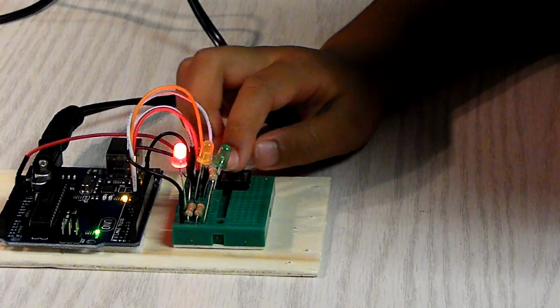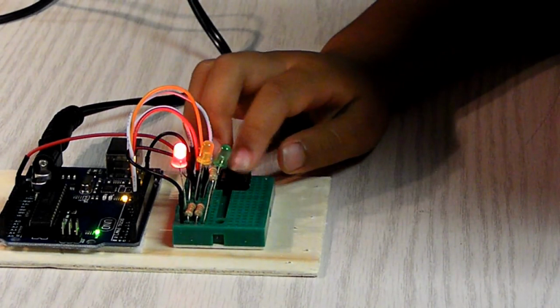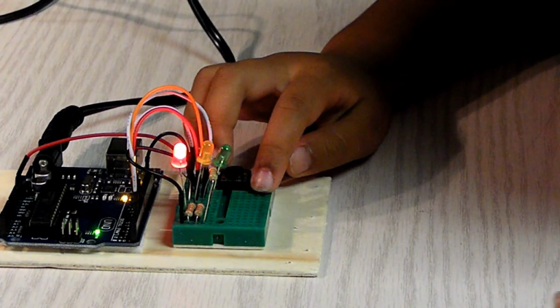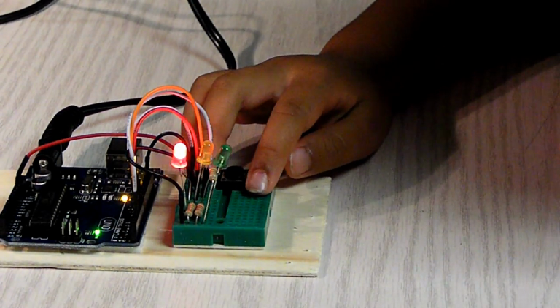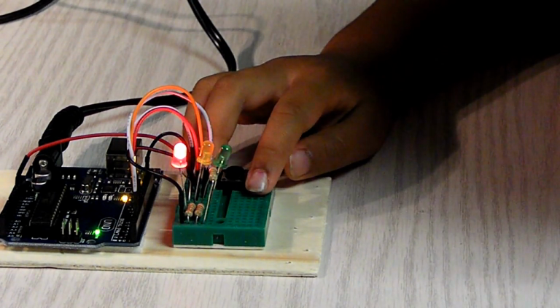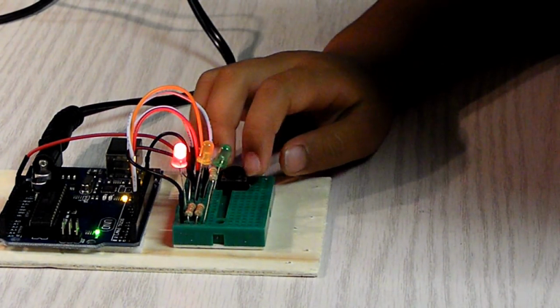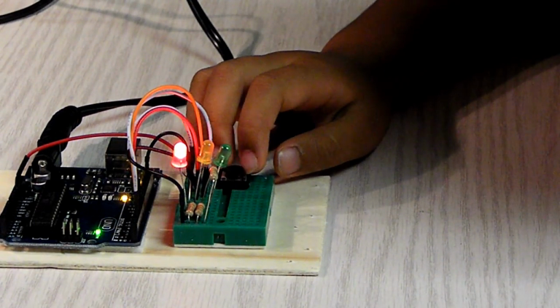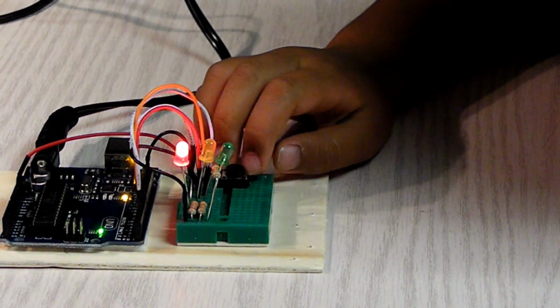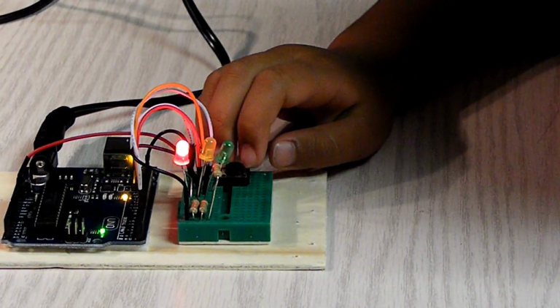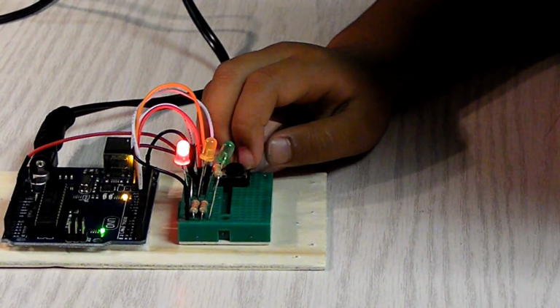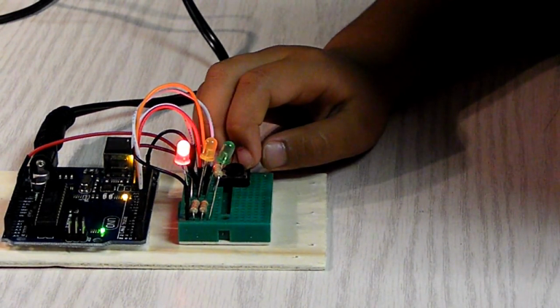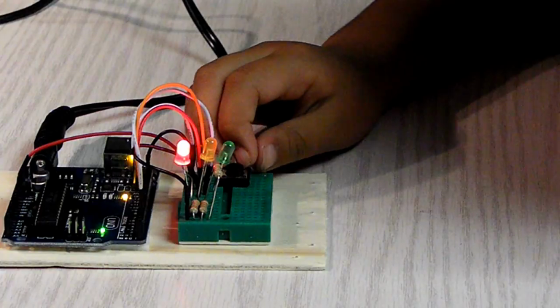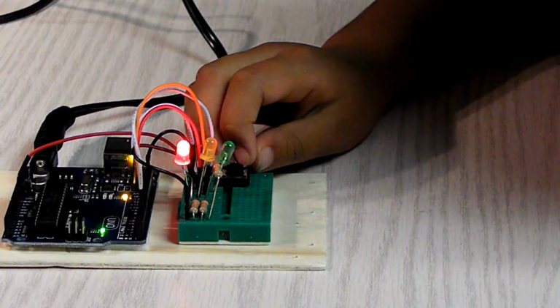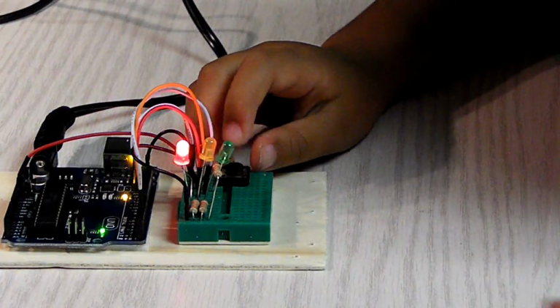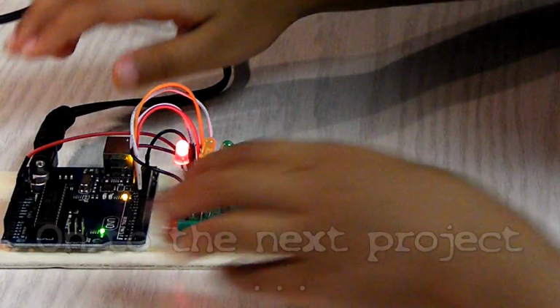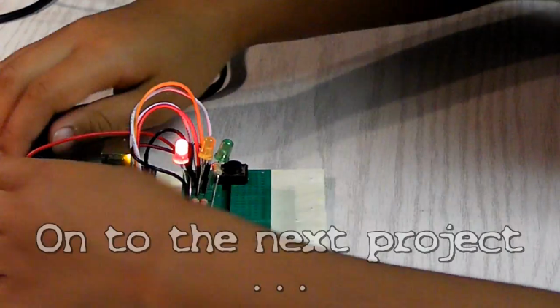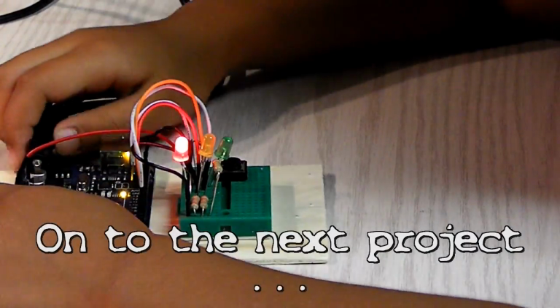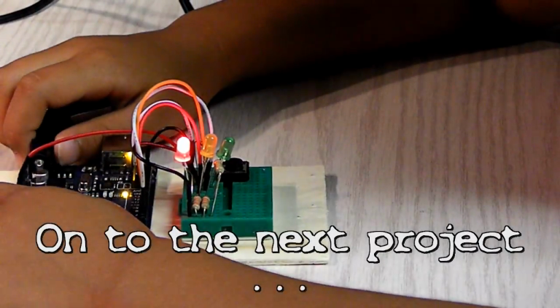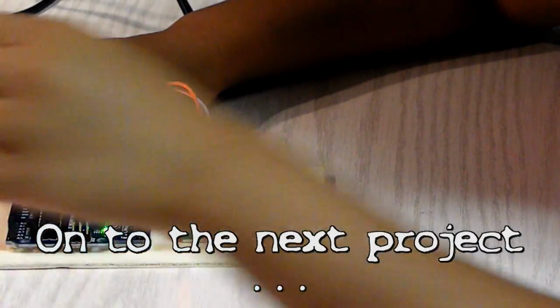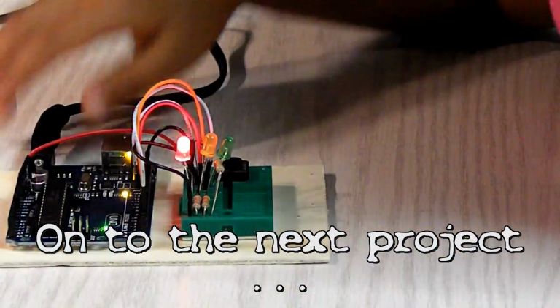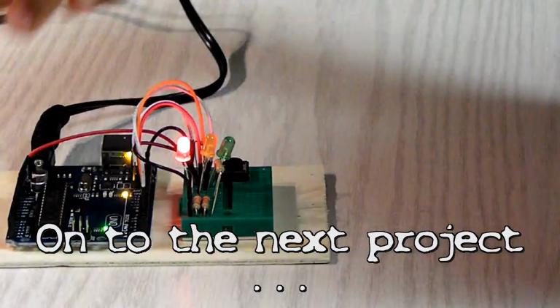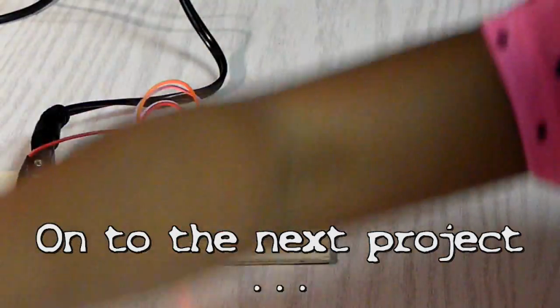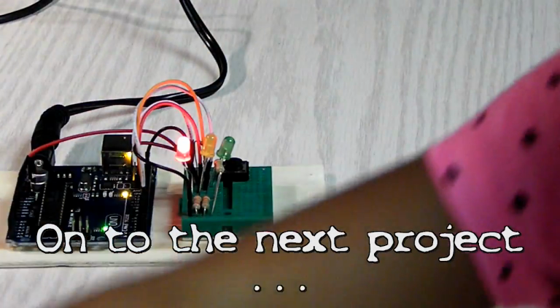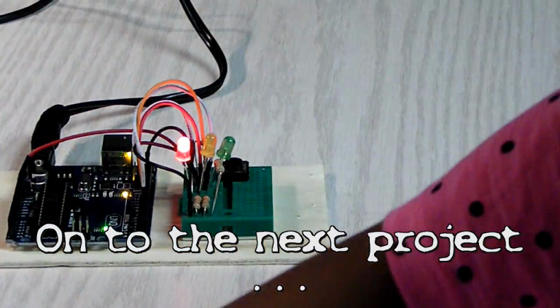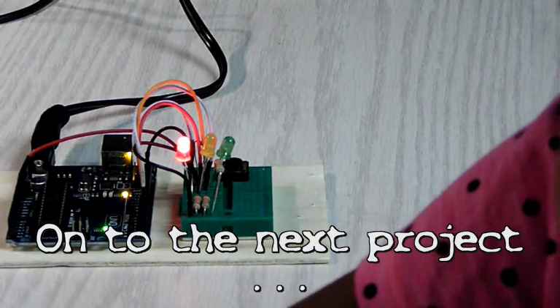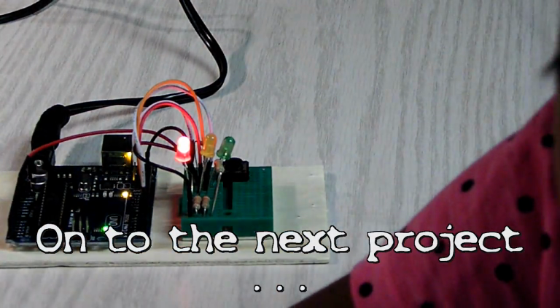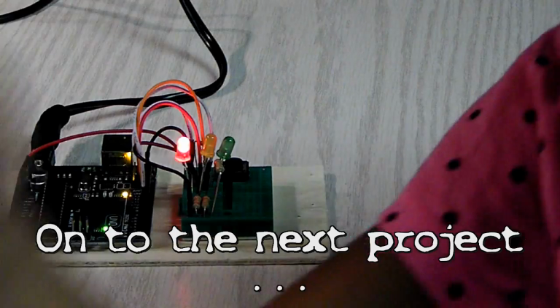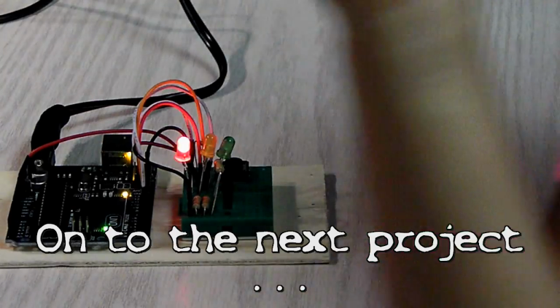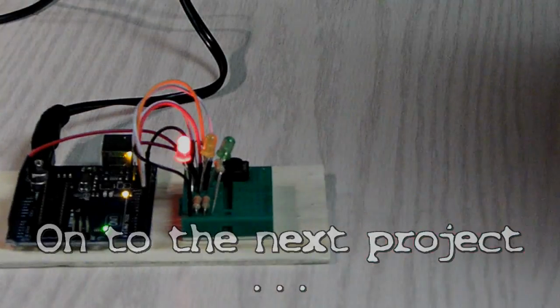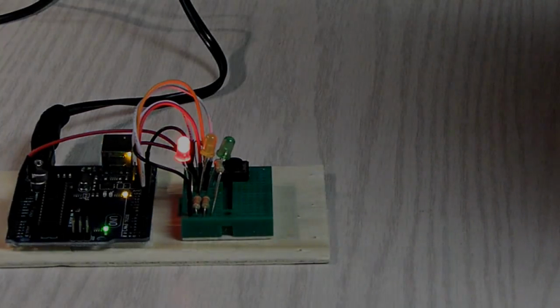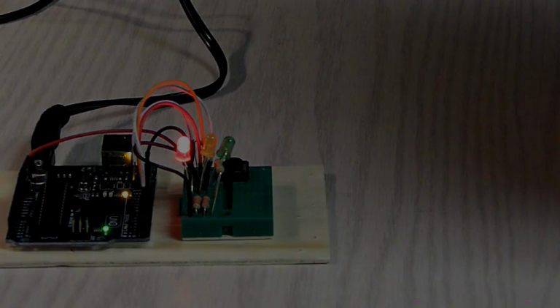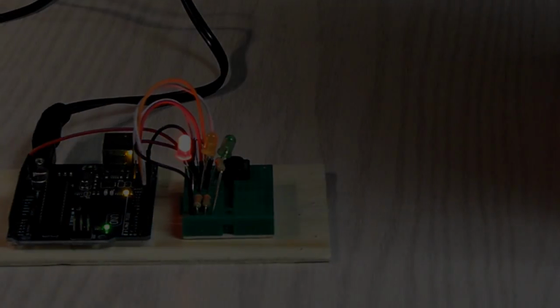So, we're going to make a new Arduino project.